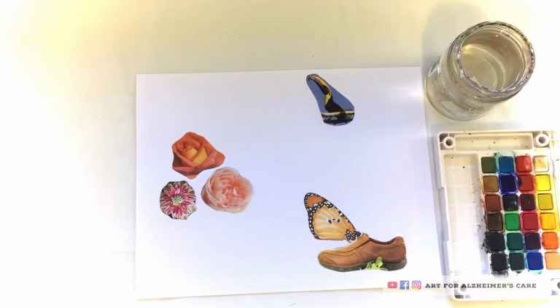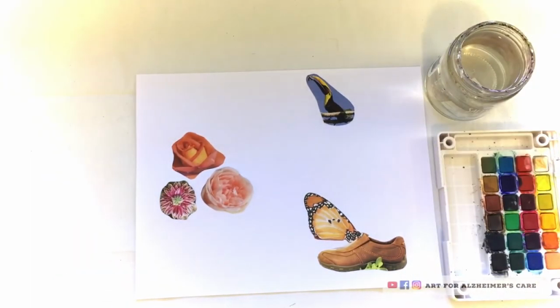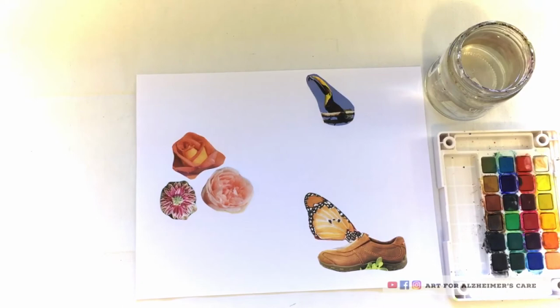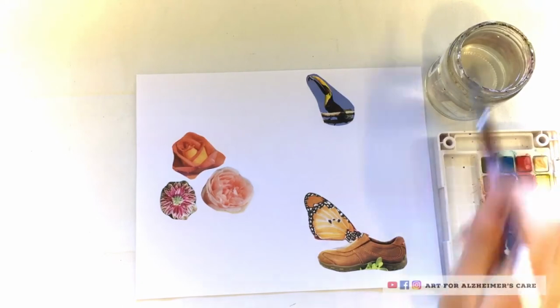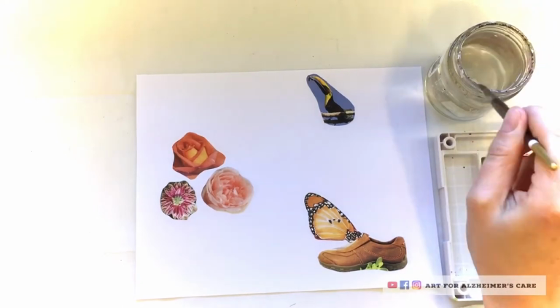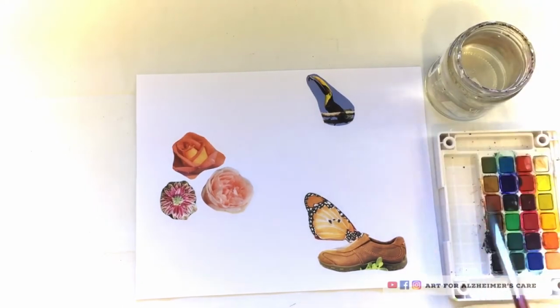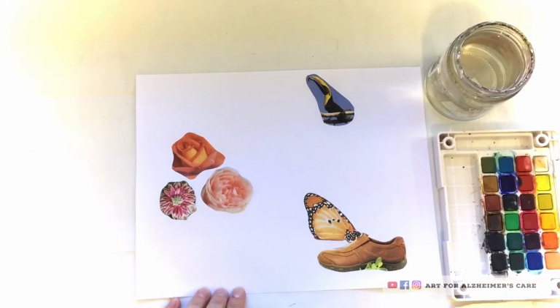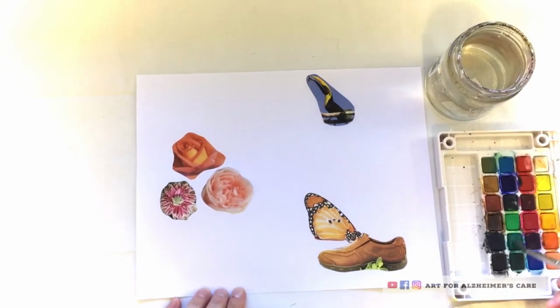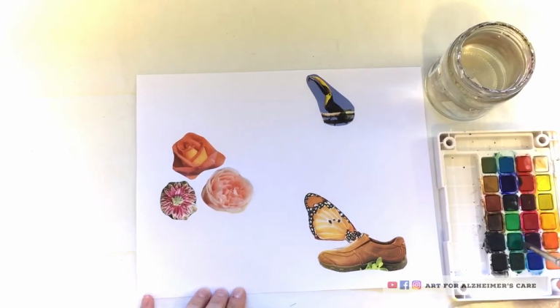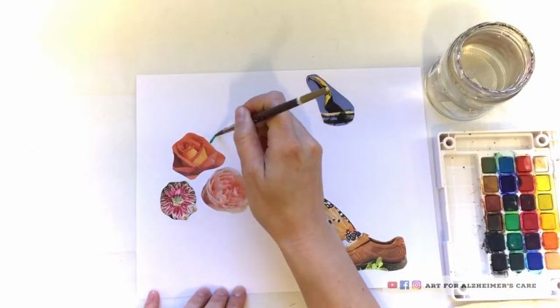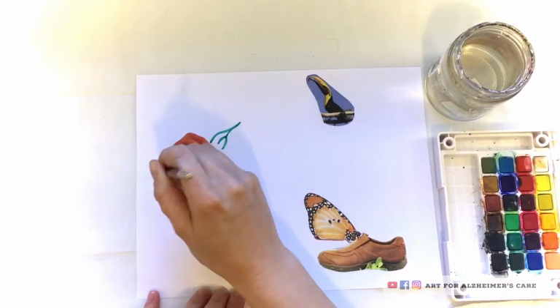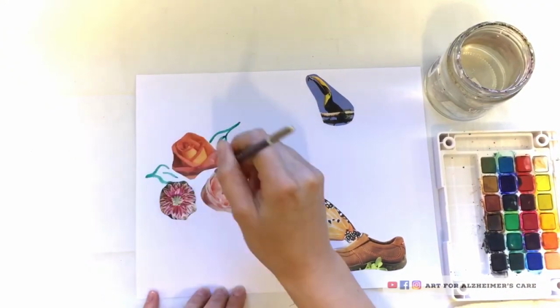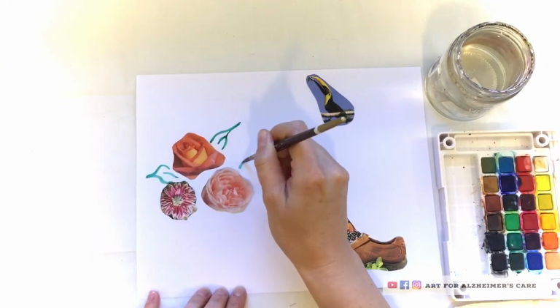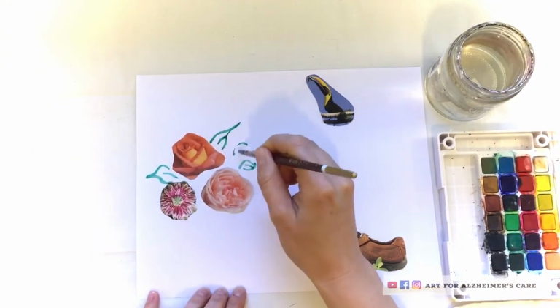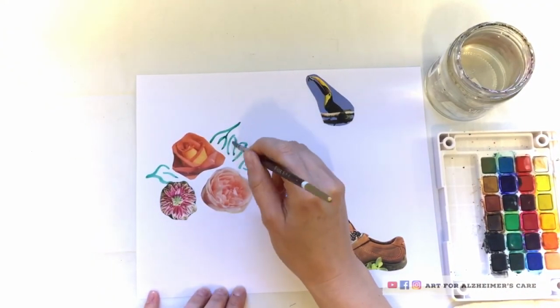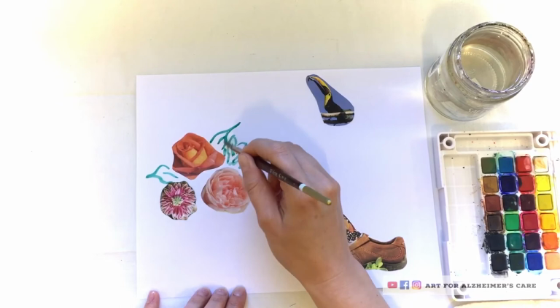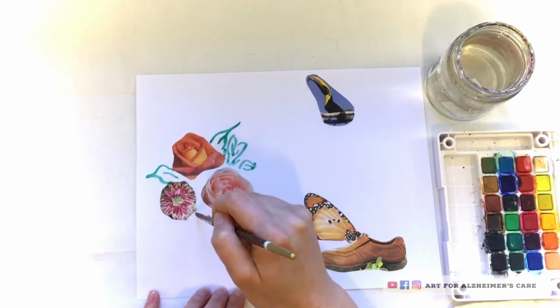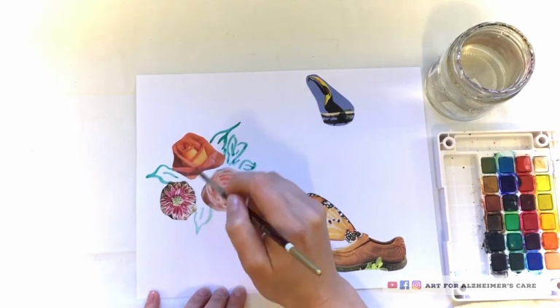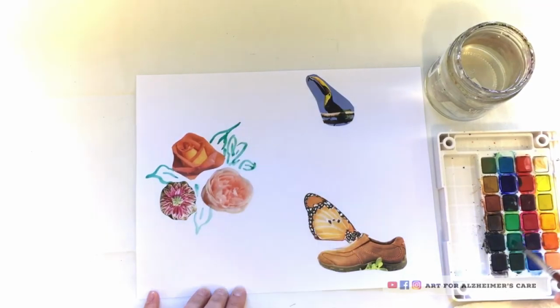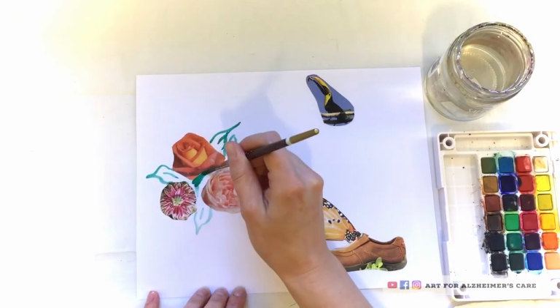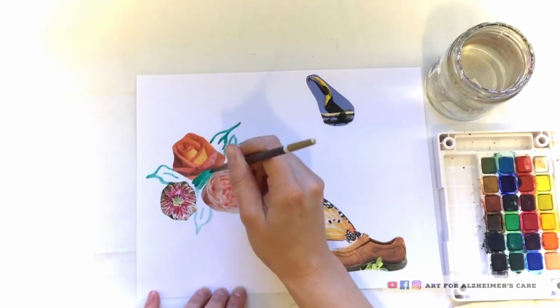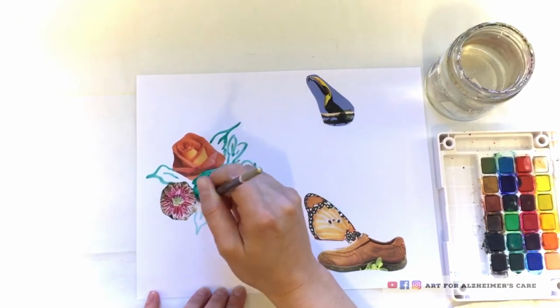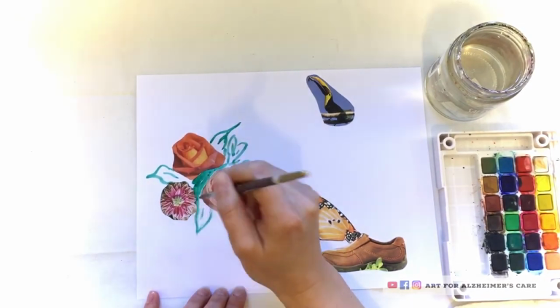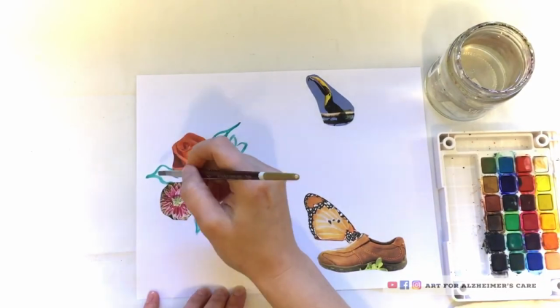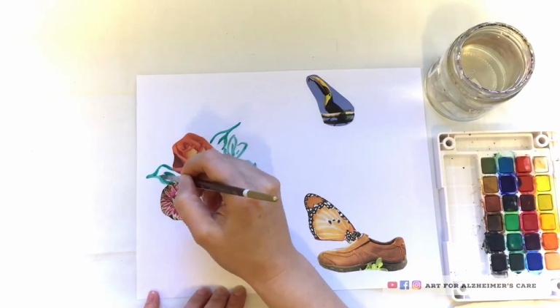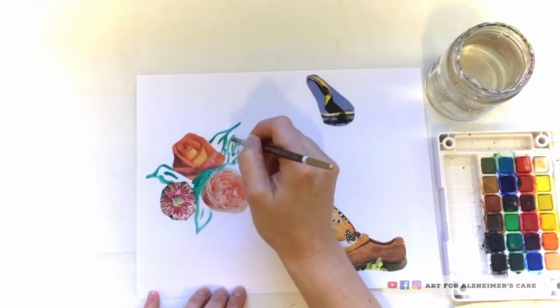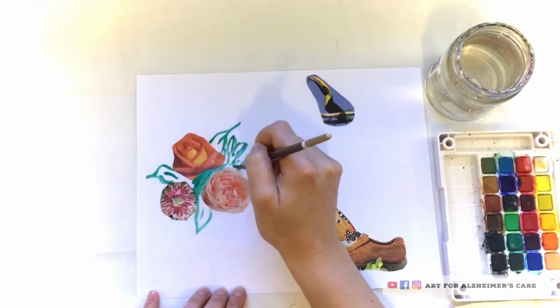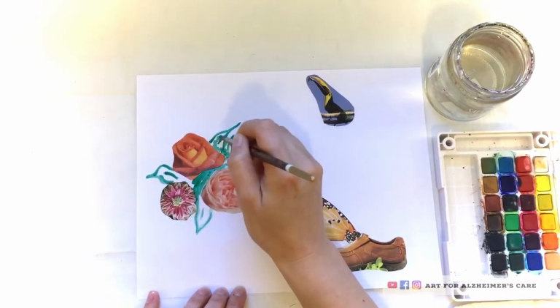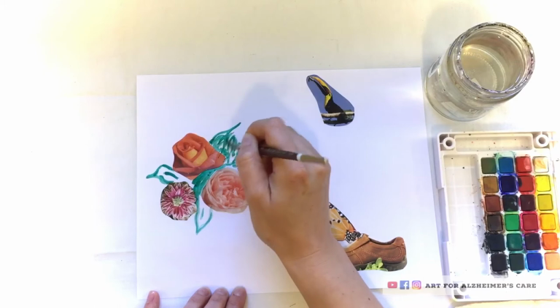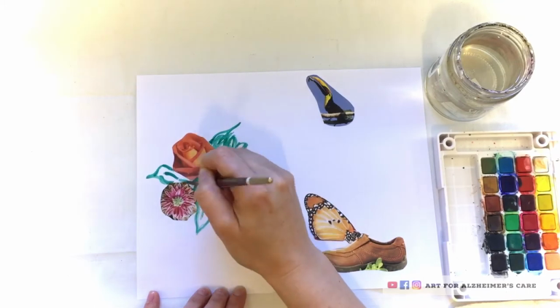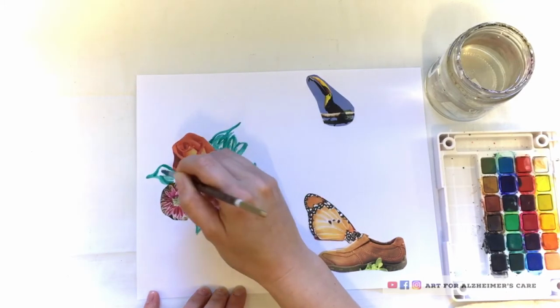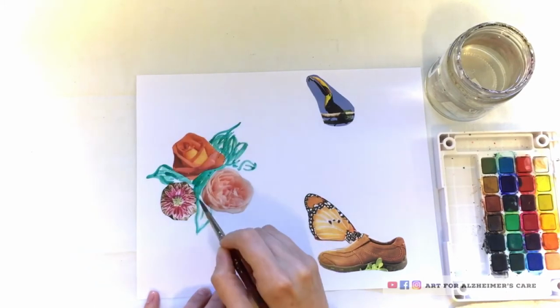You have to lick them before you stick them down on the paper. And as you can see, they stick fairly well to the paper — I was quite impressed by that. And then of course, because it was made out of flavored gelatin, they didn't taste horrible when you licked them to stick them down.